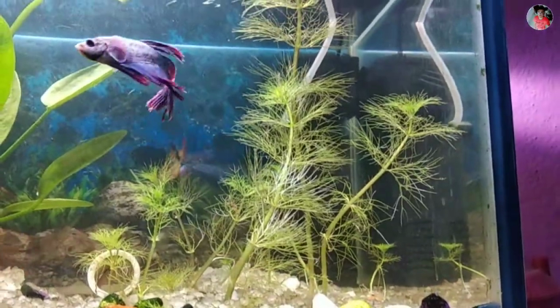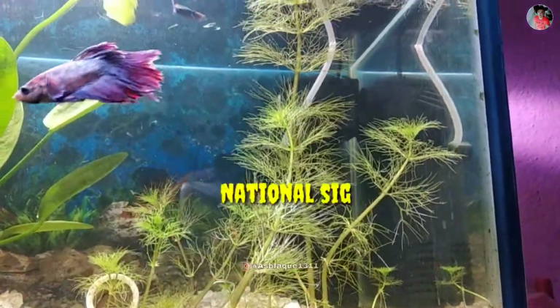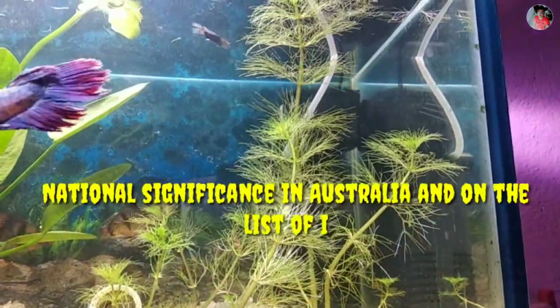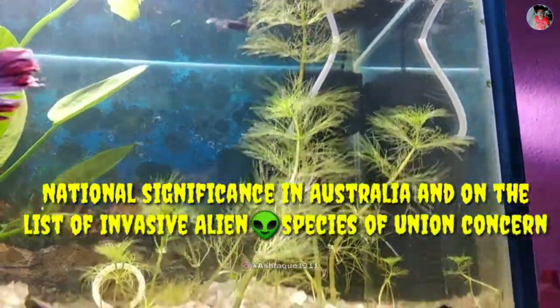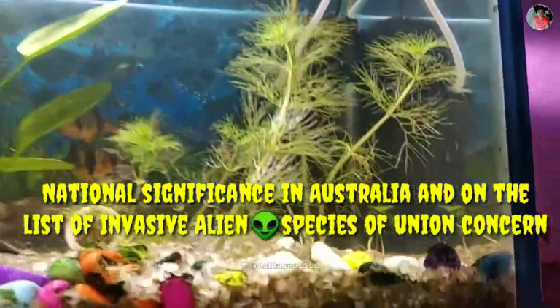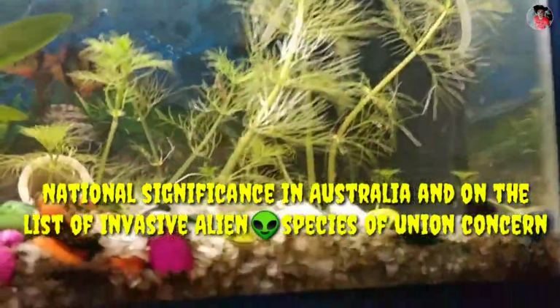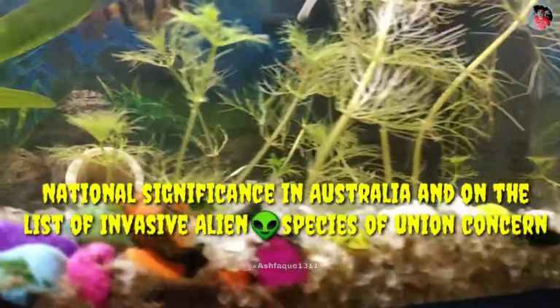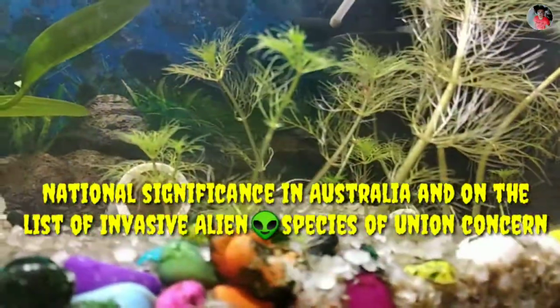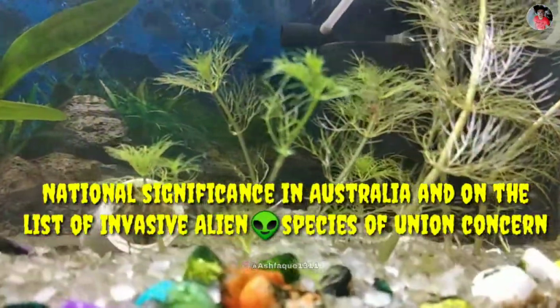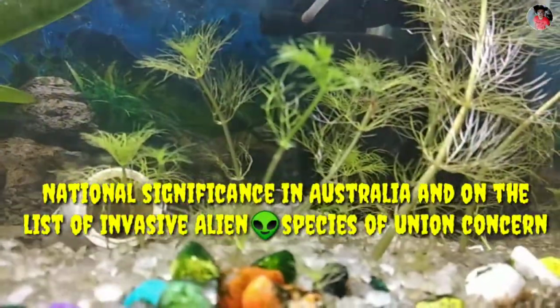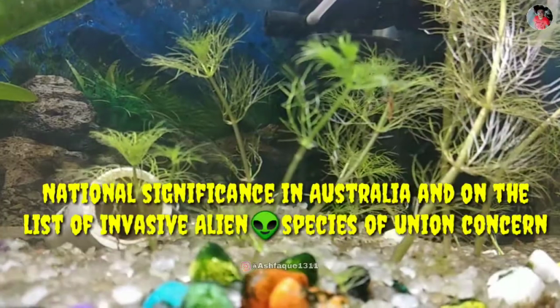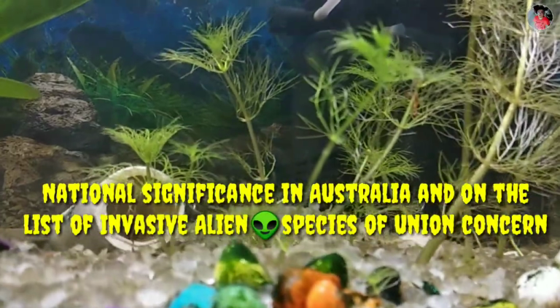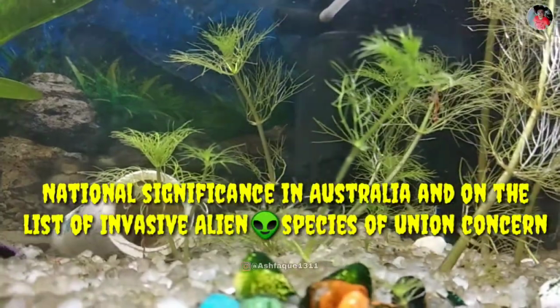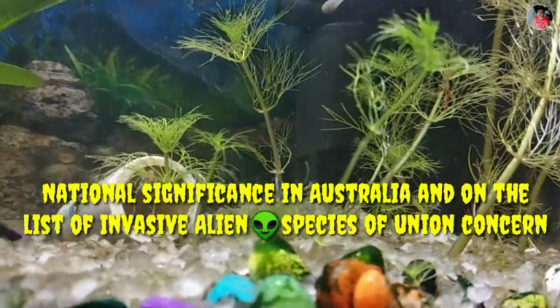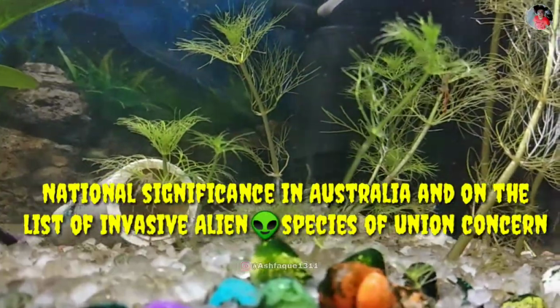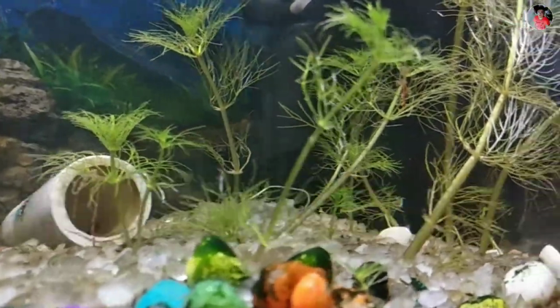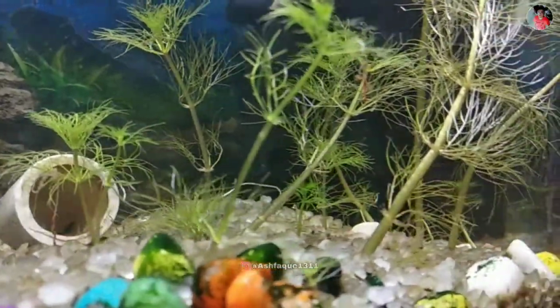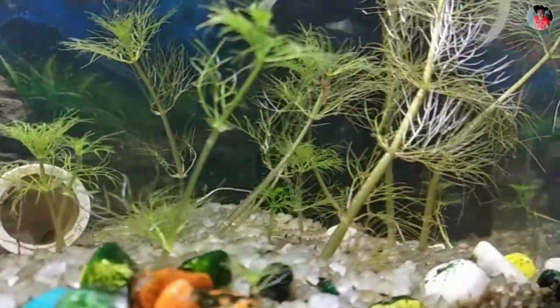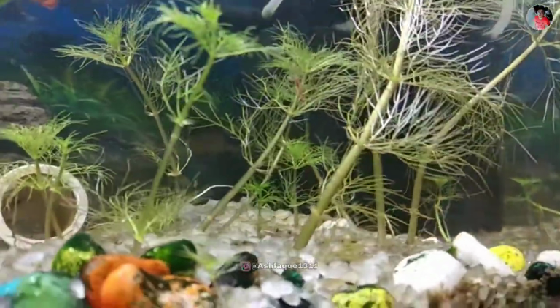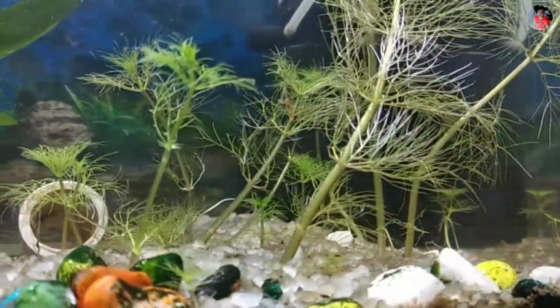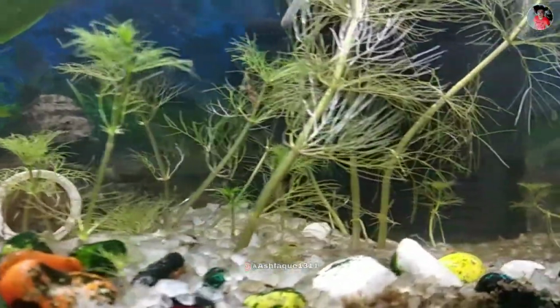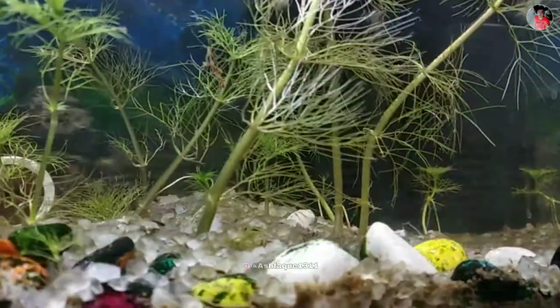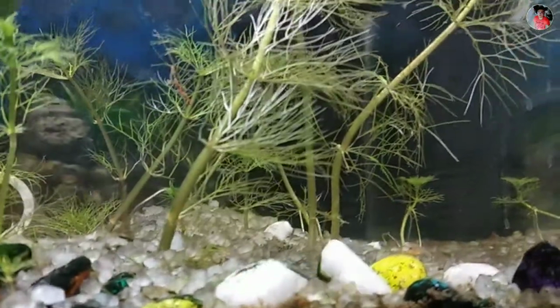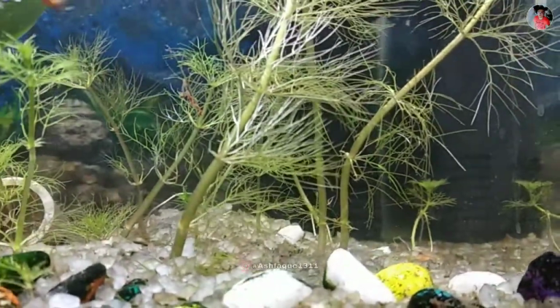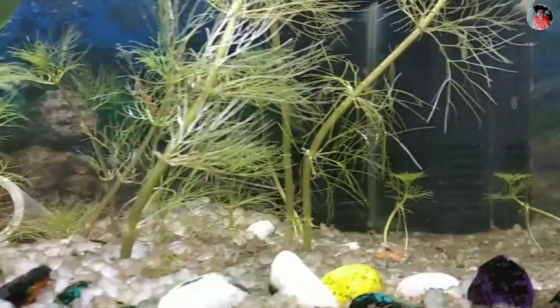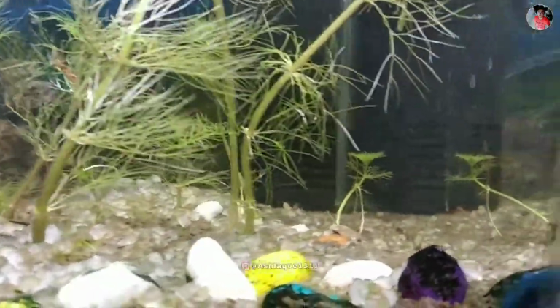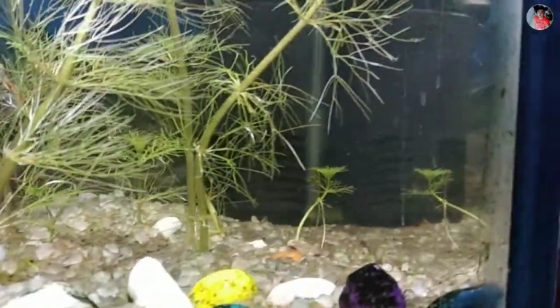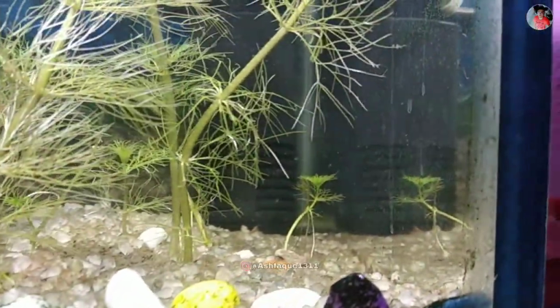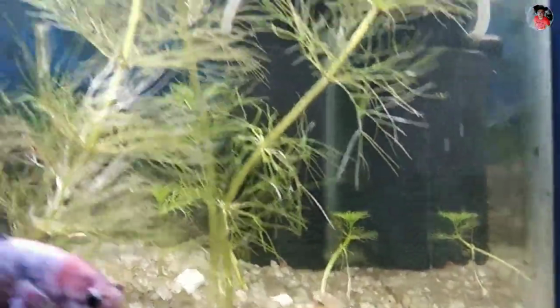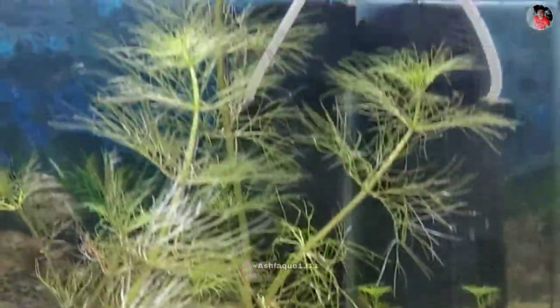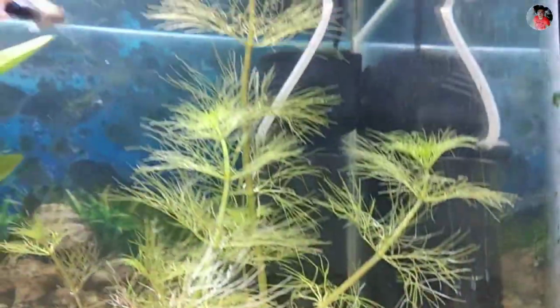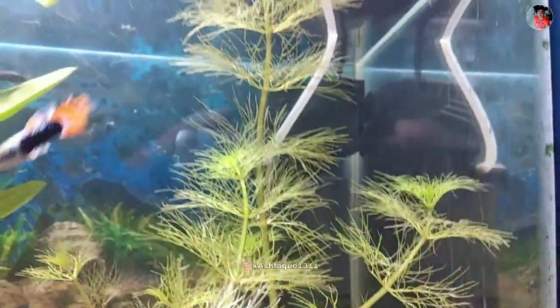It is a weed of national significance in Australia and on the list of invasive alien species of Union concern. It is now regarded as a weed. Fanwood stems become brittle in late summer, which causes plants to break apart.